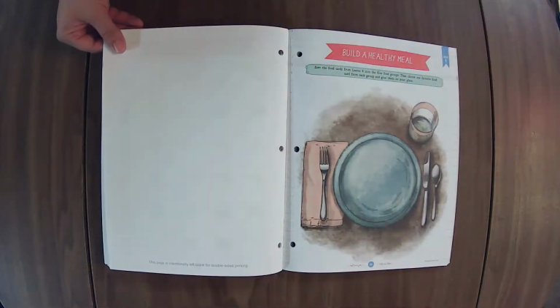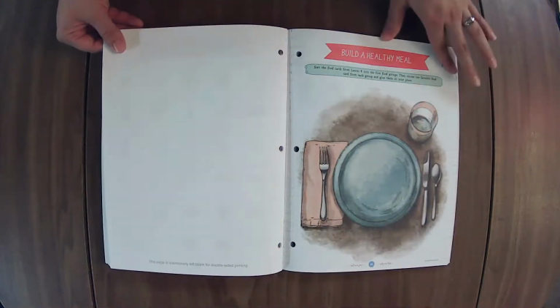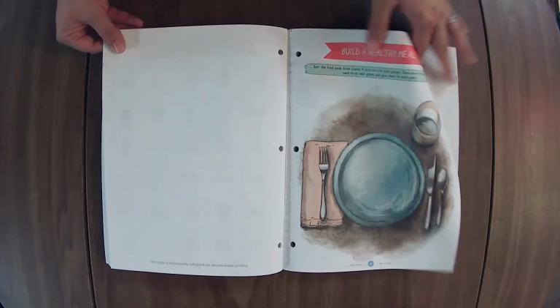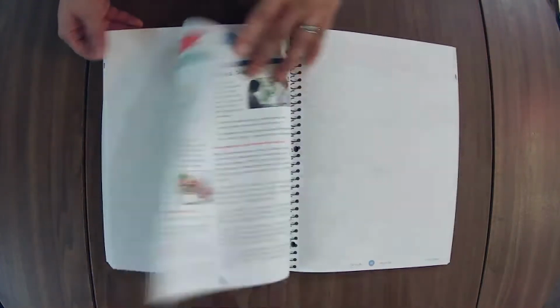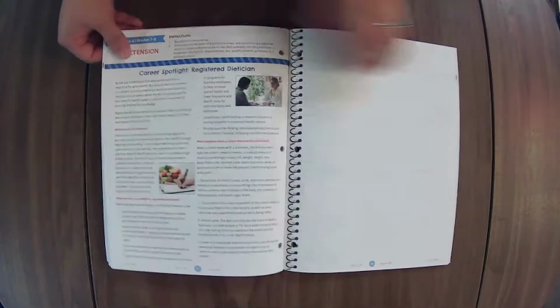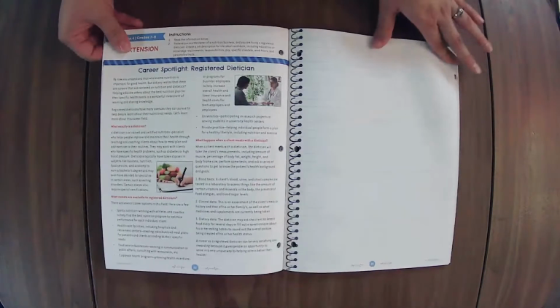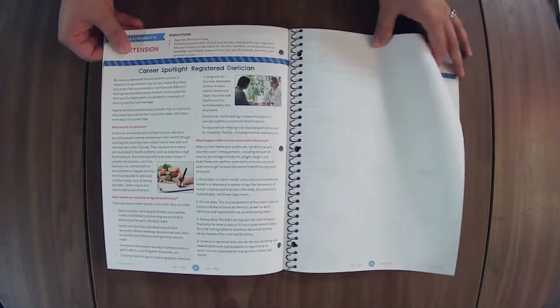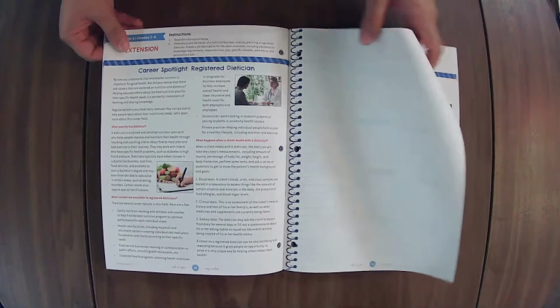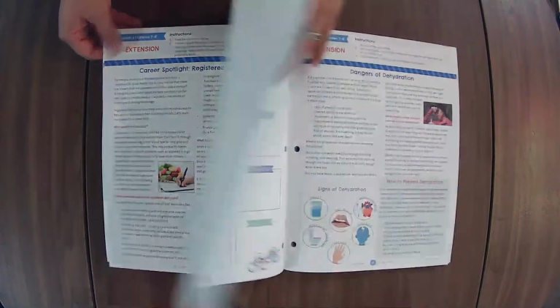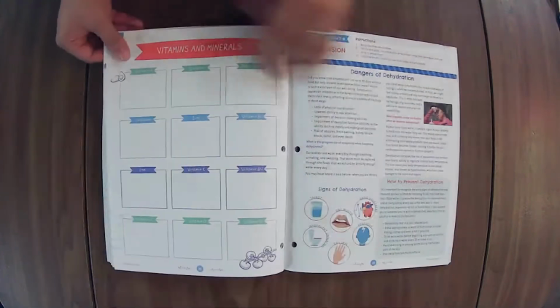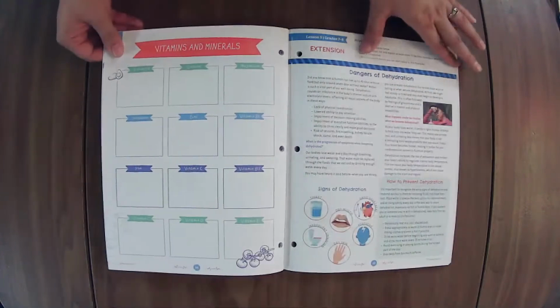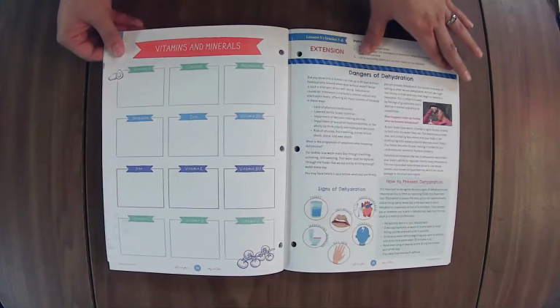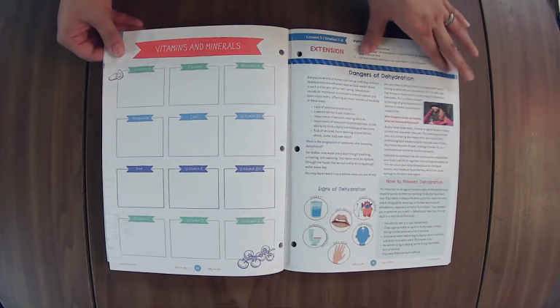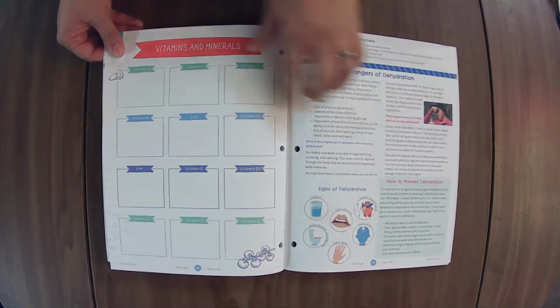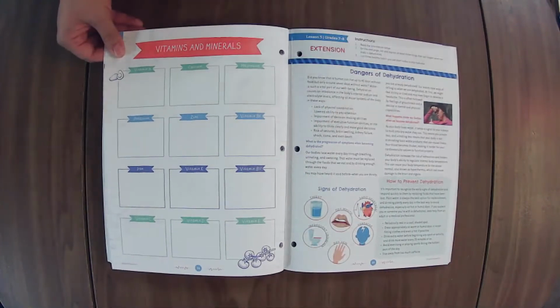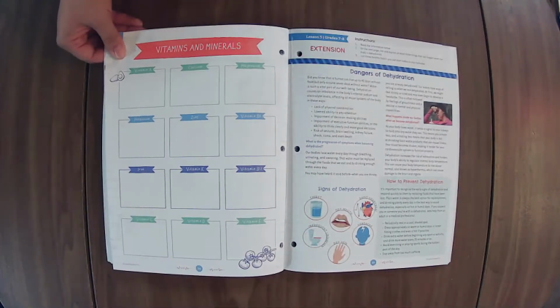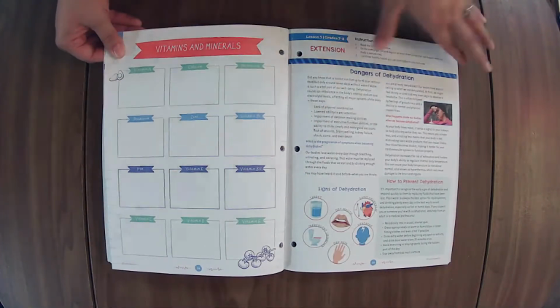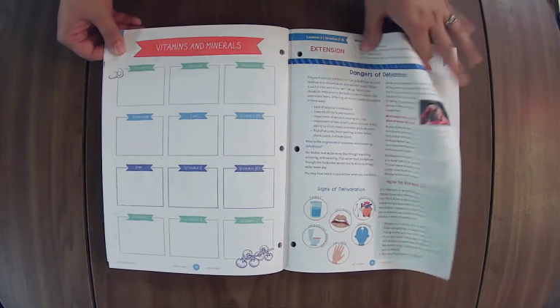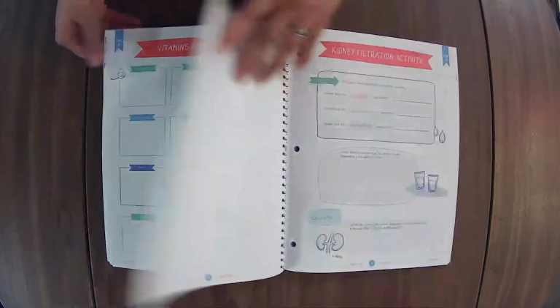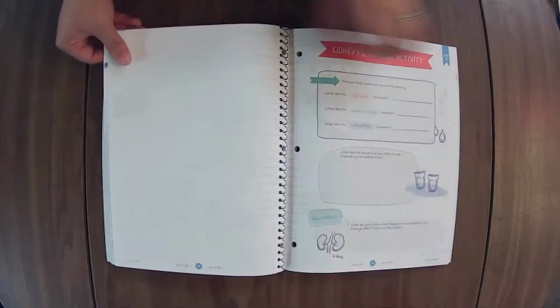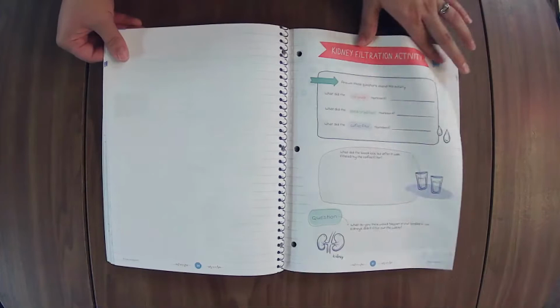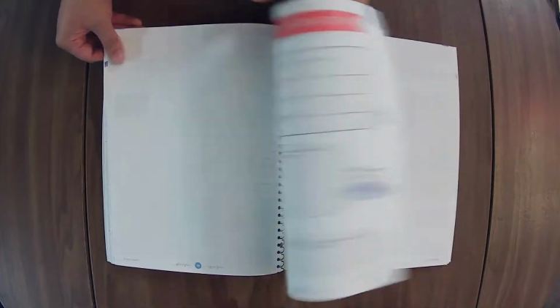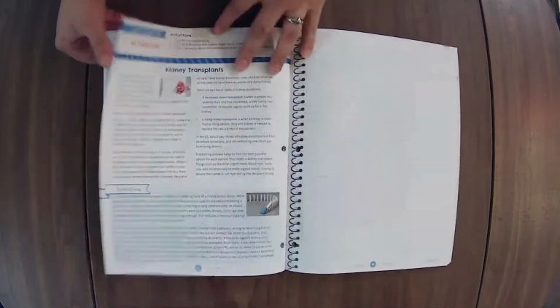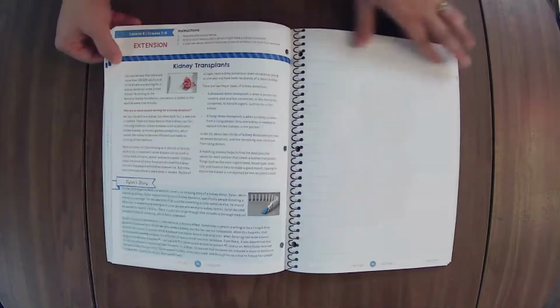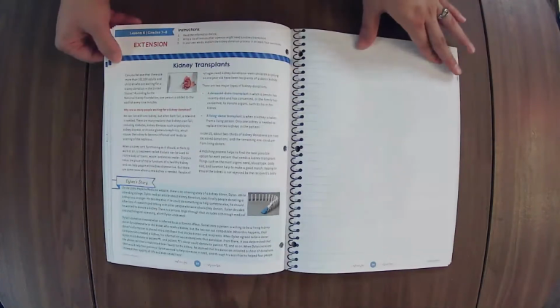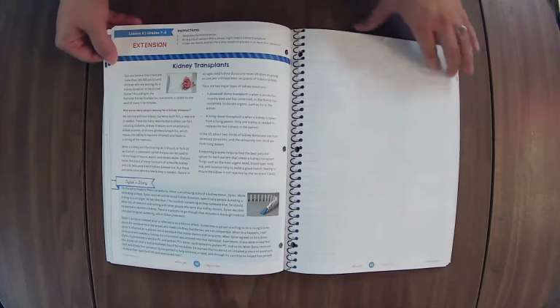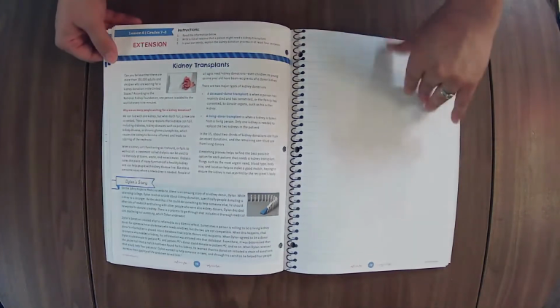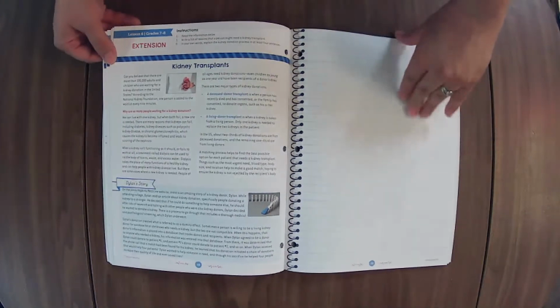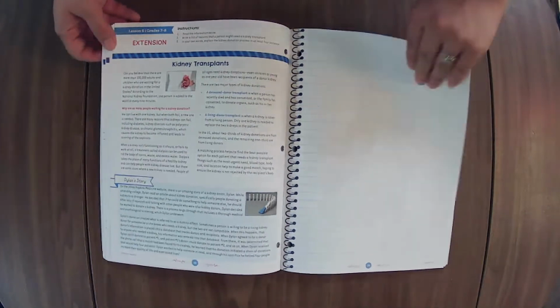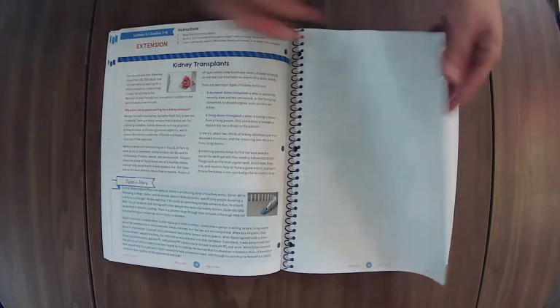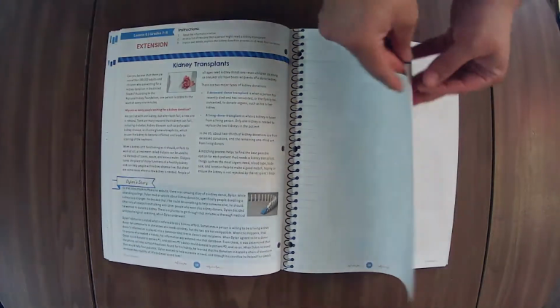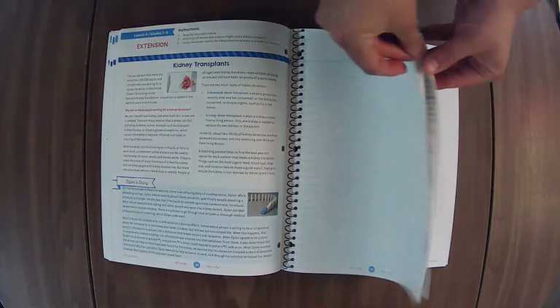This book is very similar in the activities for within the lesson outside of the extensions. Kidney transplants.